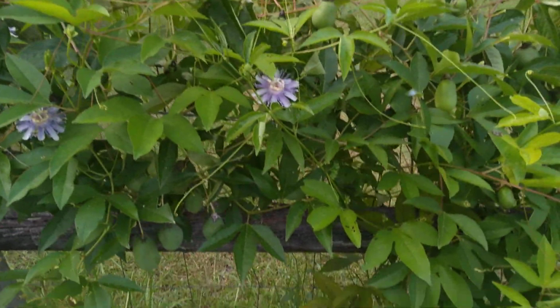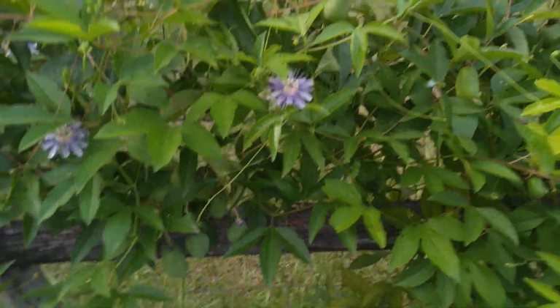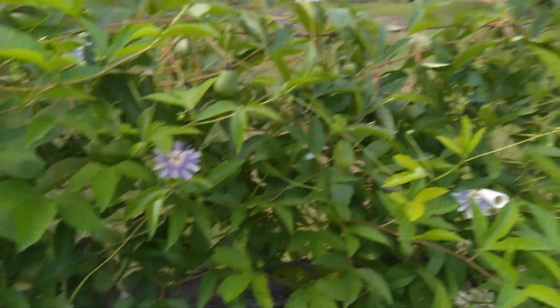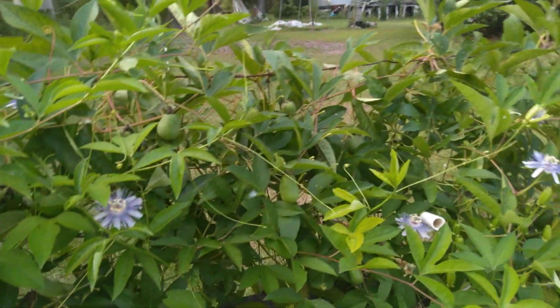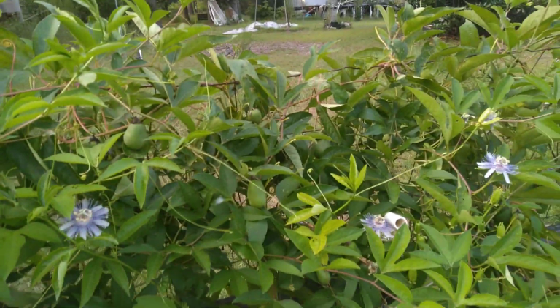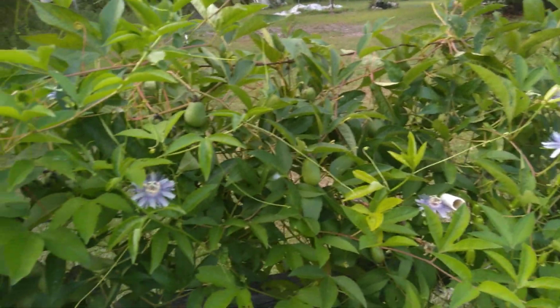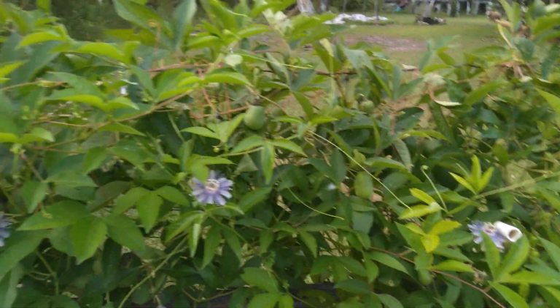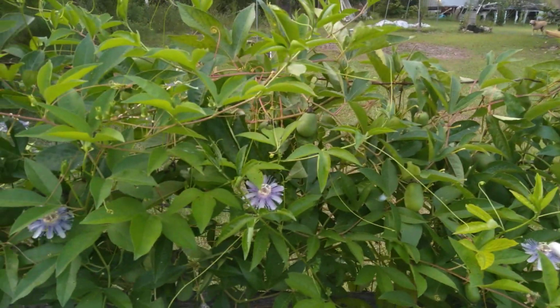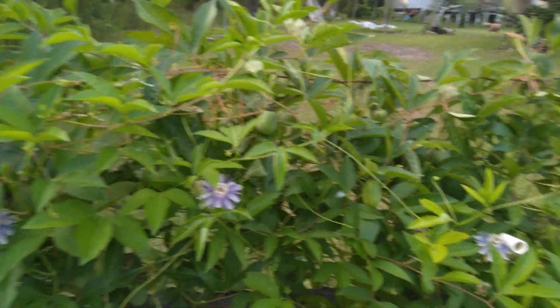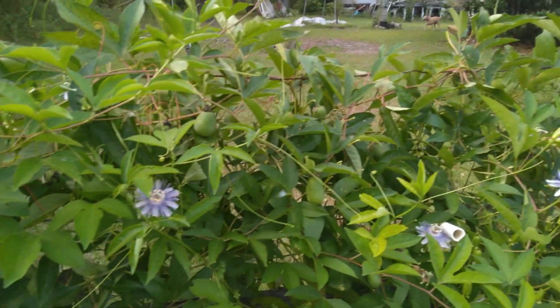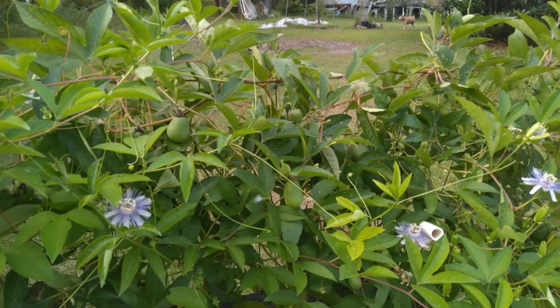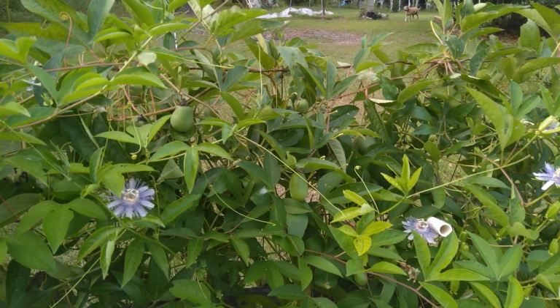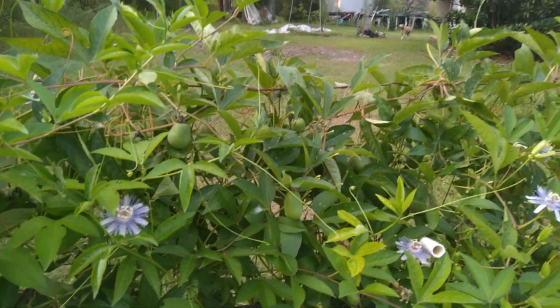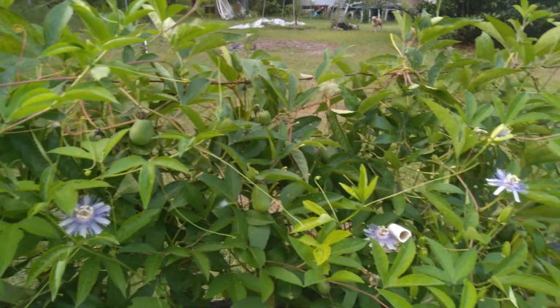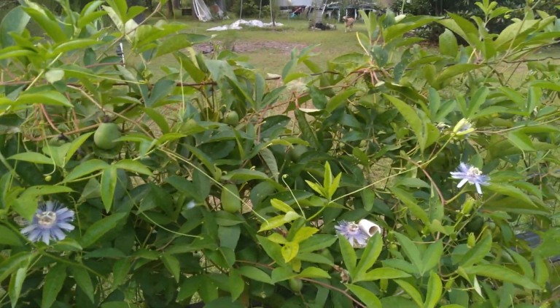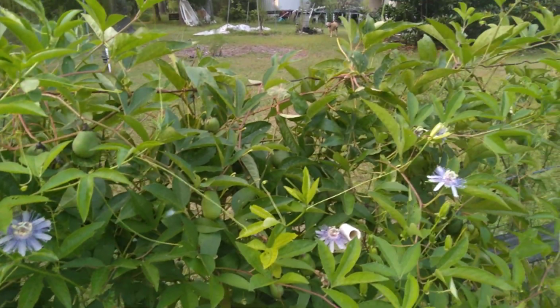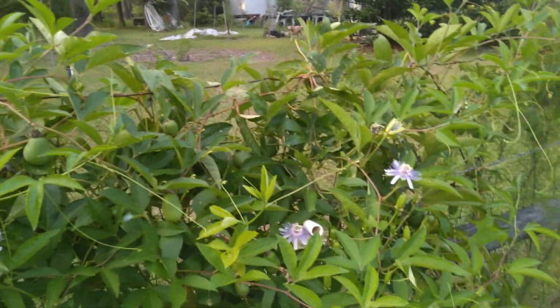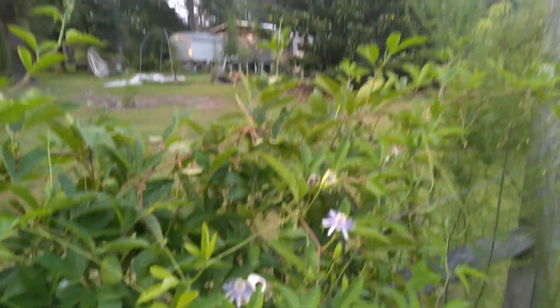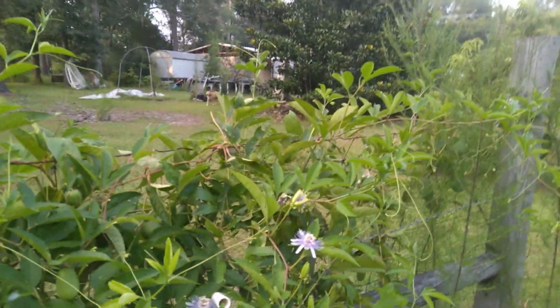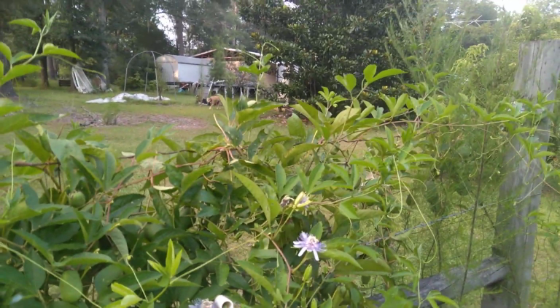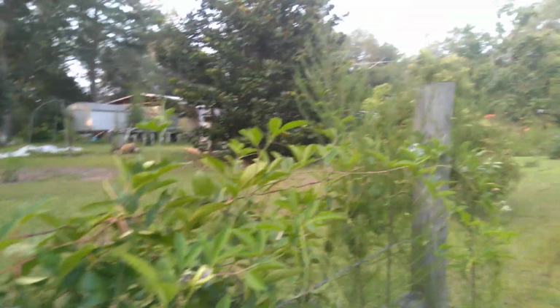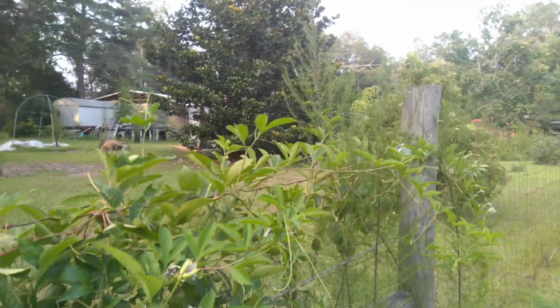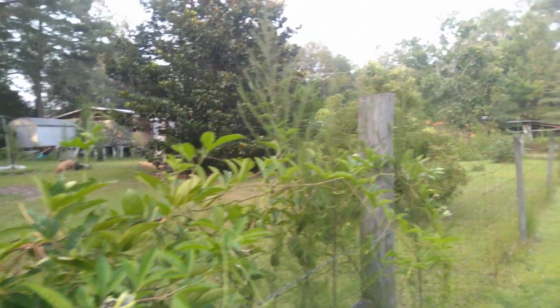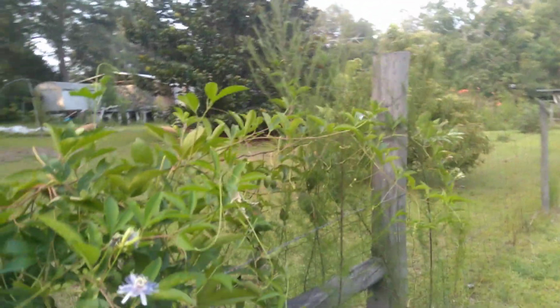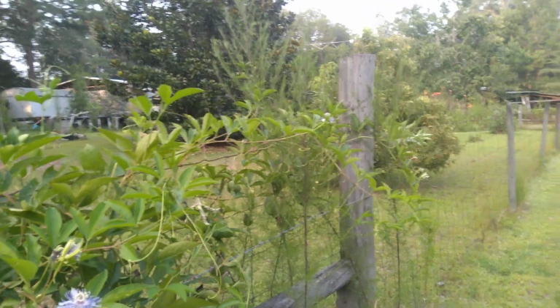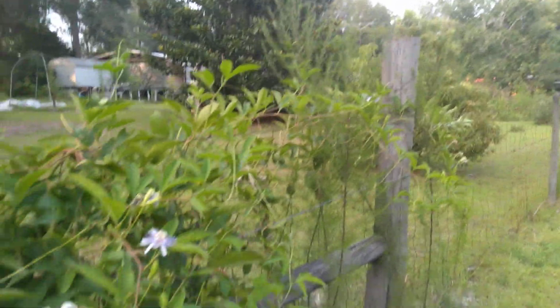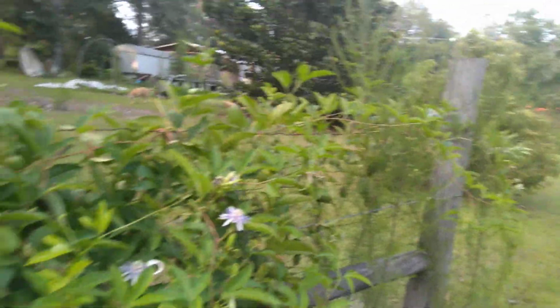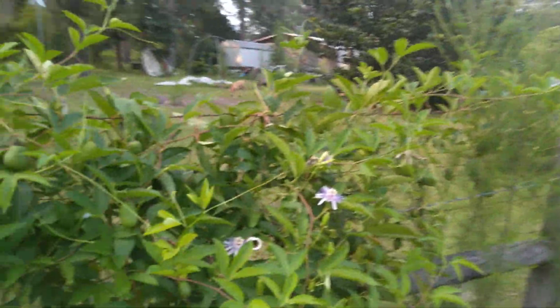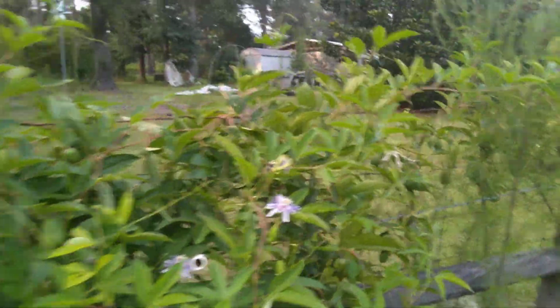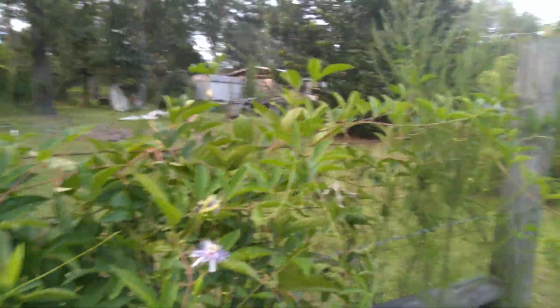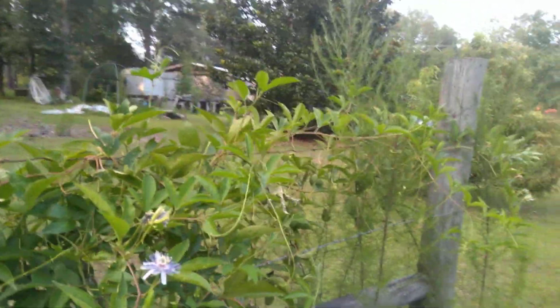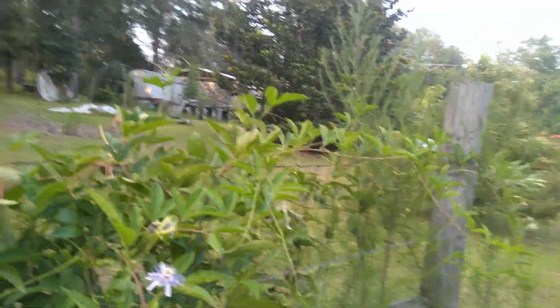I do have the purple passion fruit — Possum Purple — and it's got a few on it, but I'm not going to go that far in this heat.